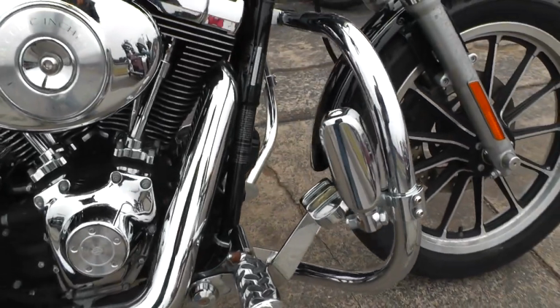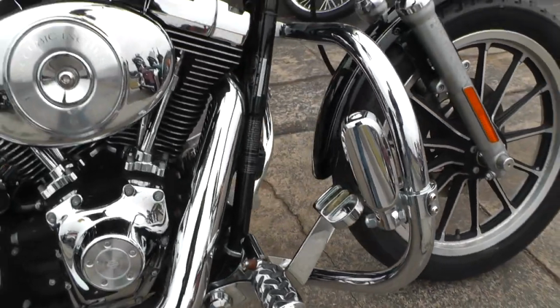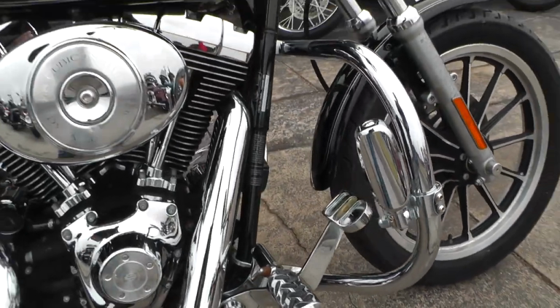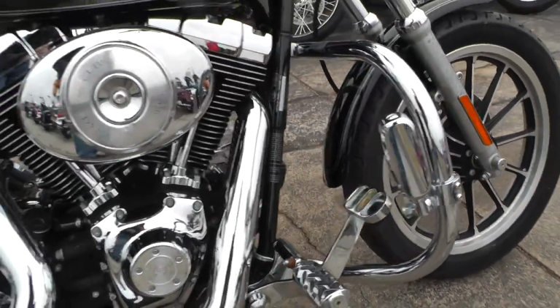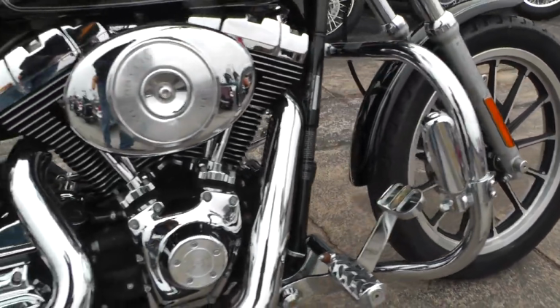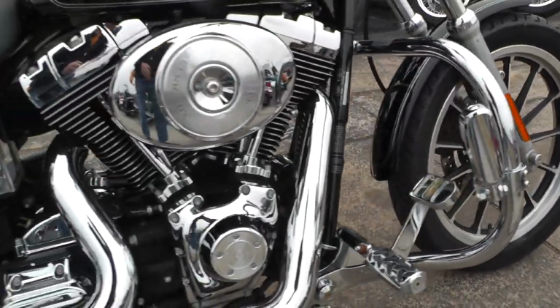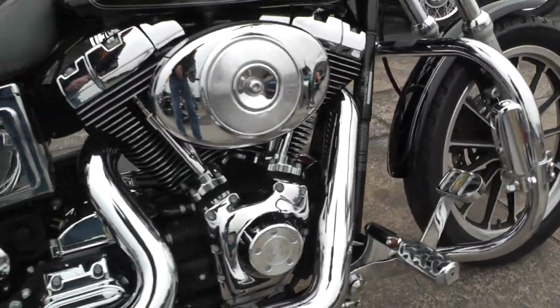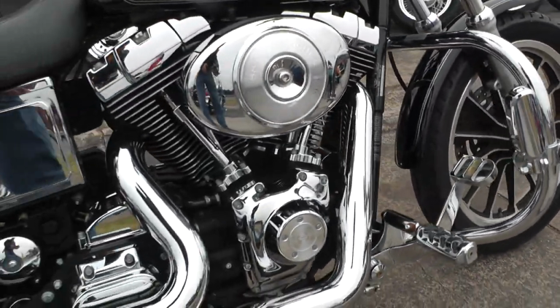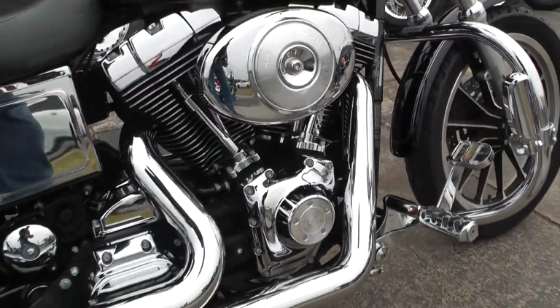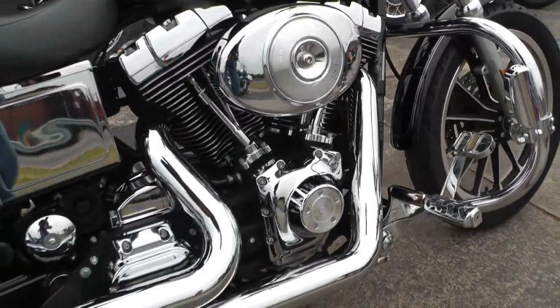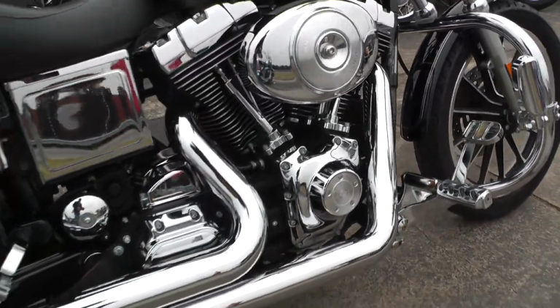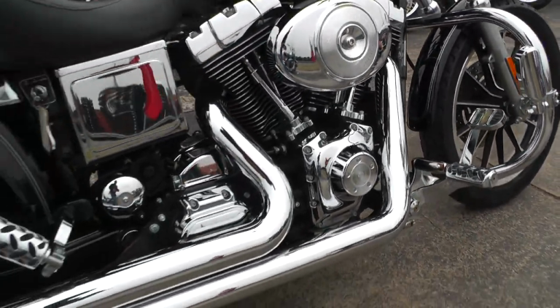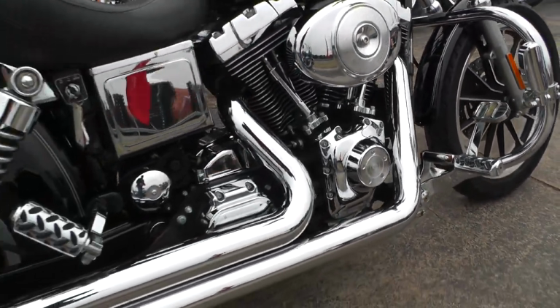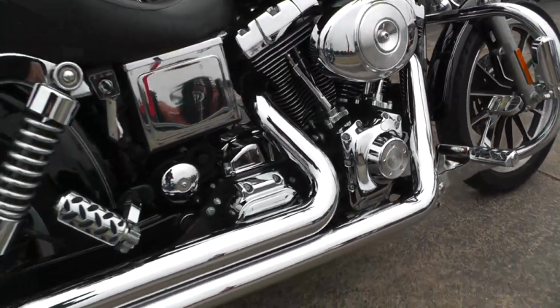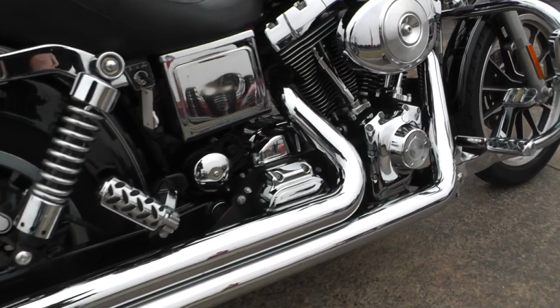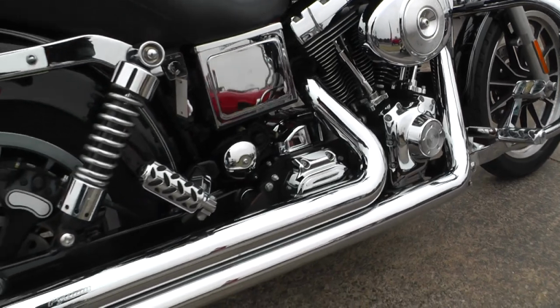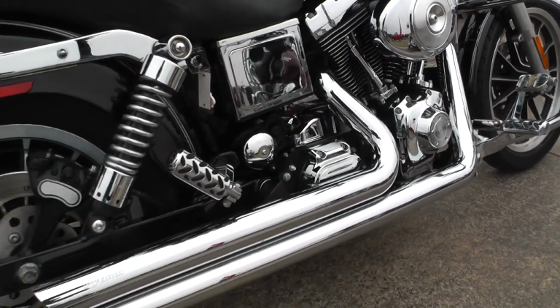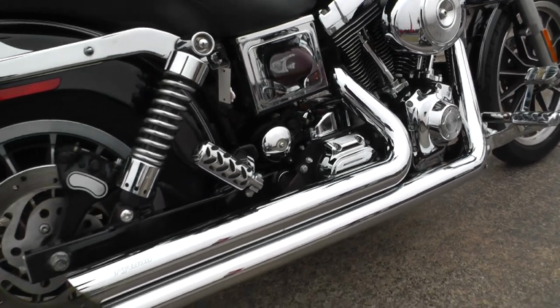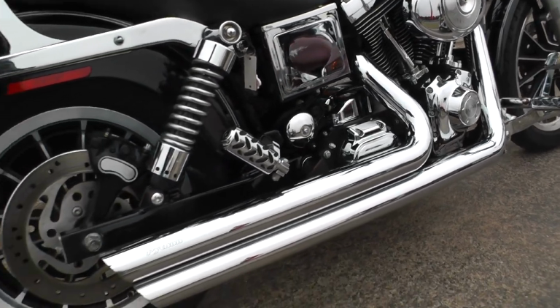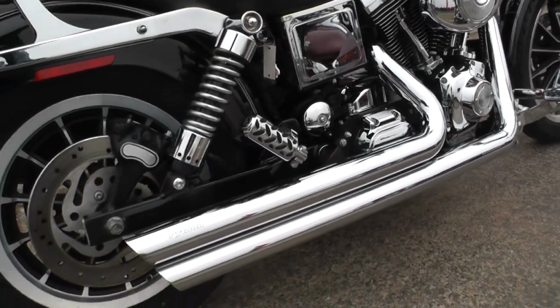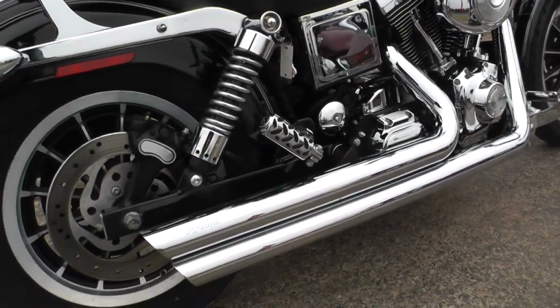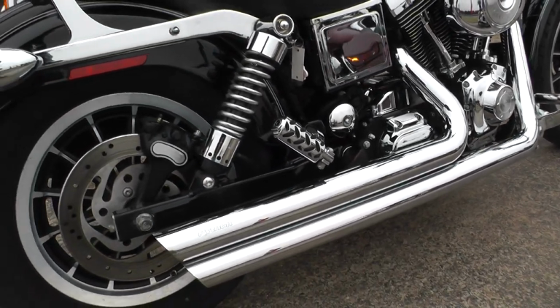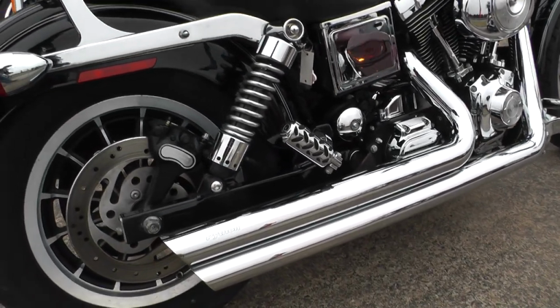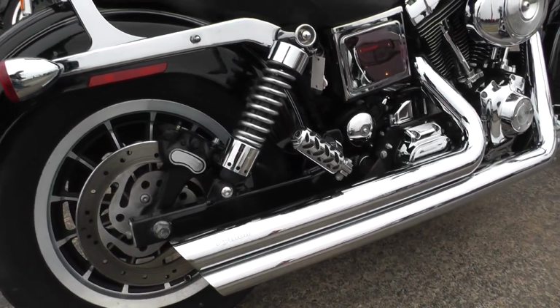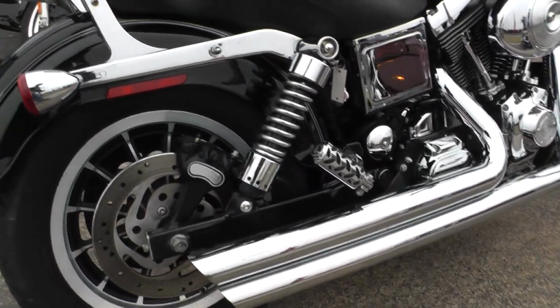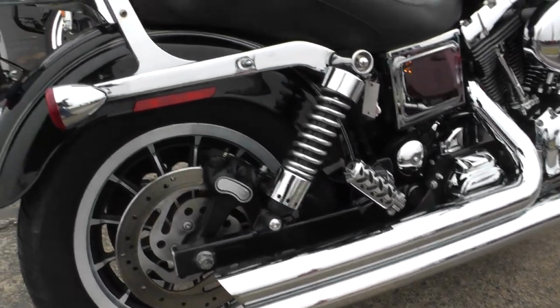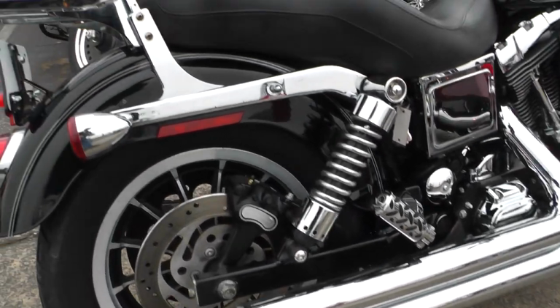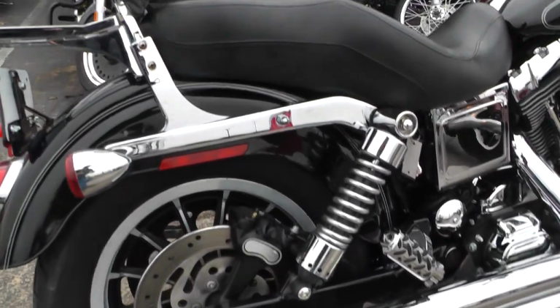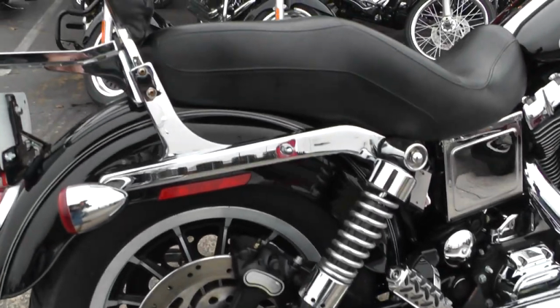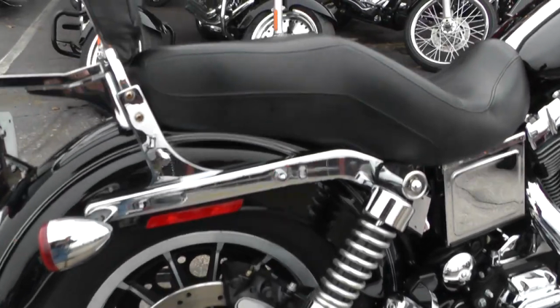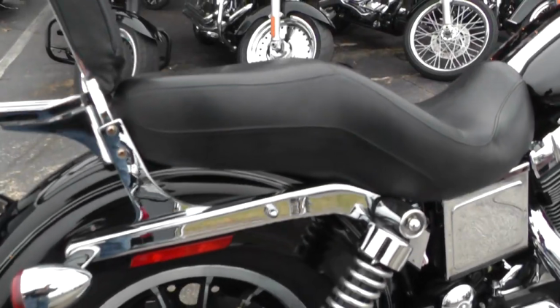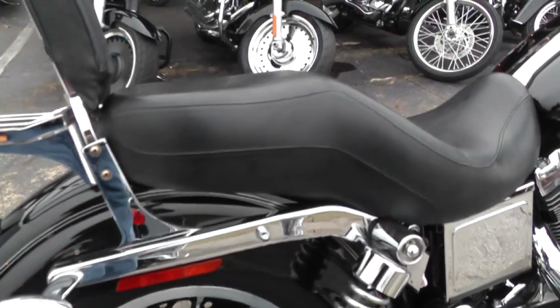It's also got a nice set of Python exhausts on it — it sounds real good. This is a carbureted bike, set up for two upright.